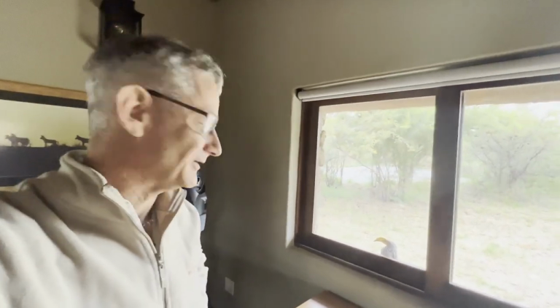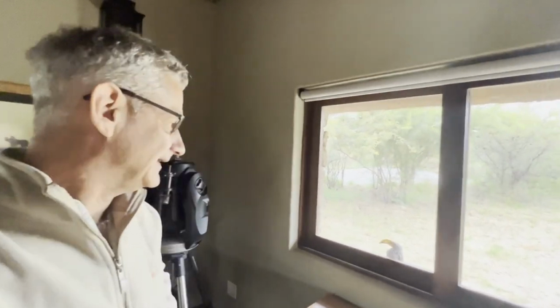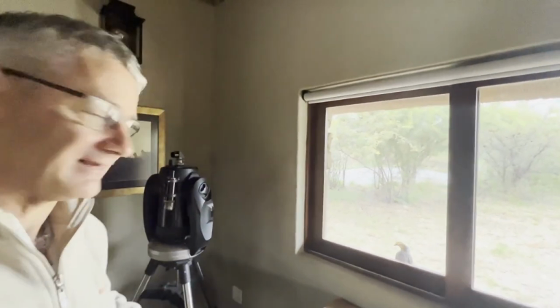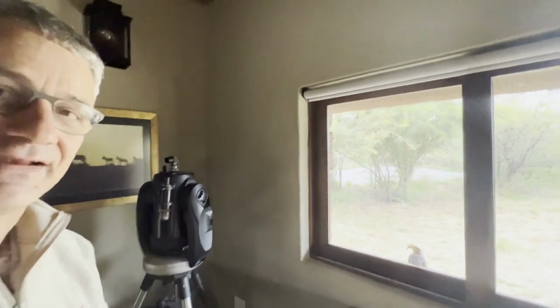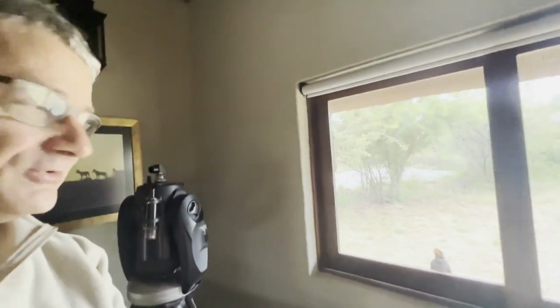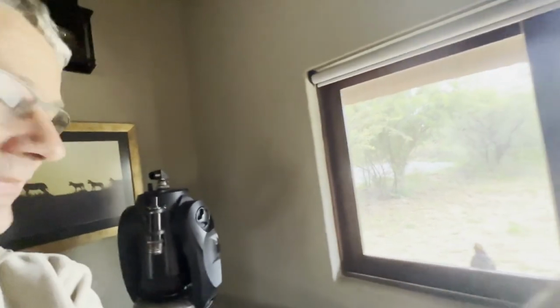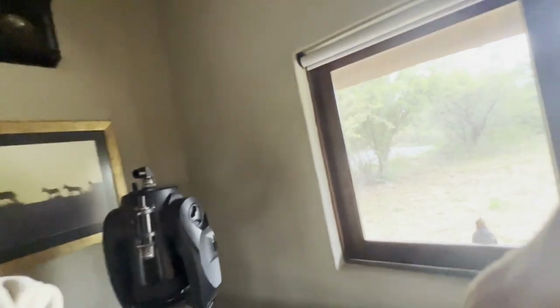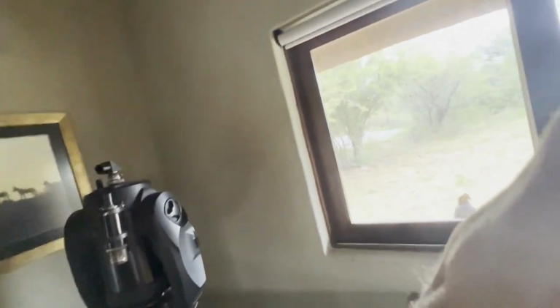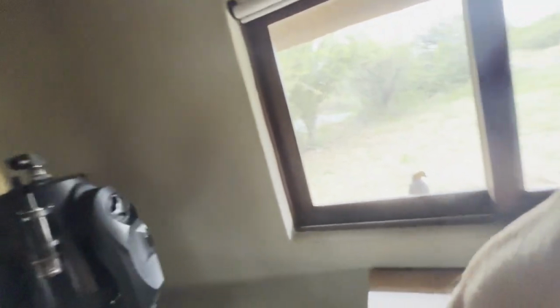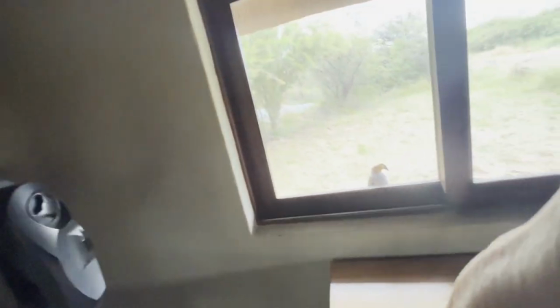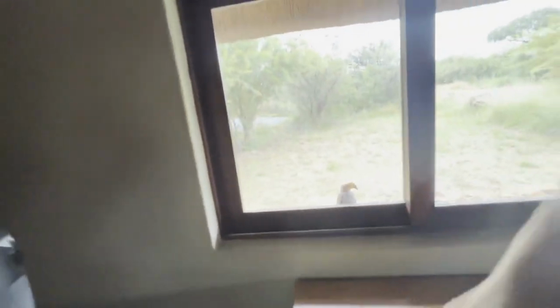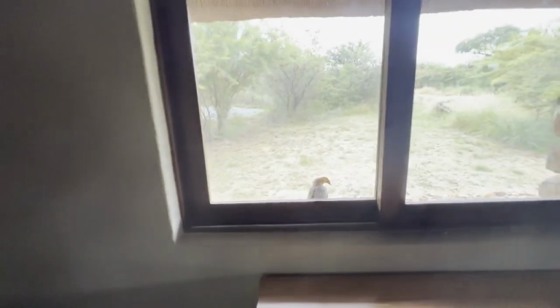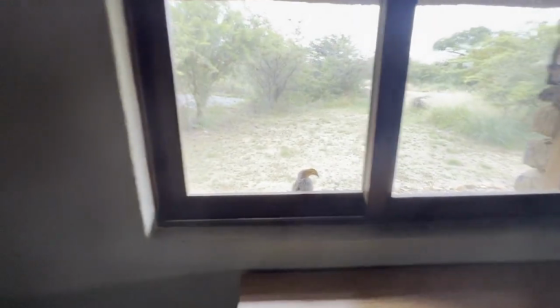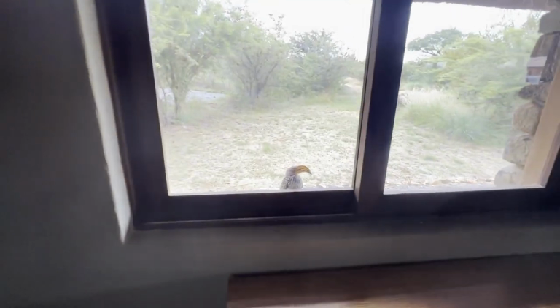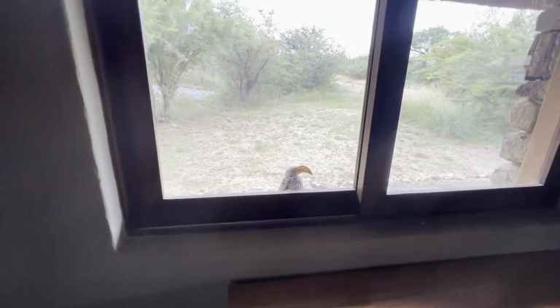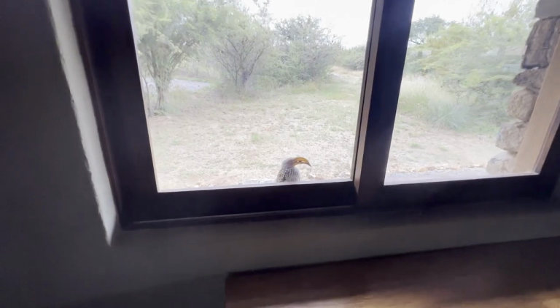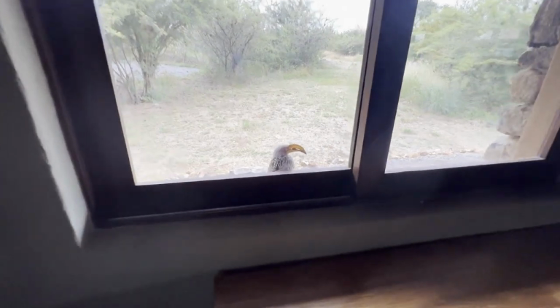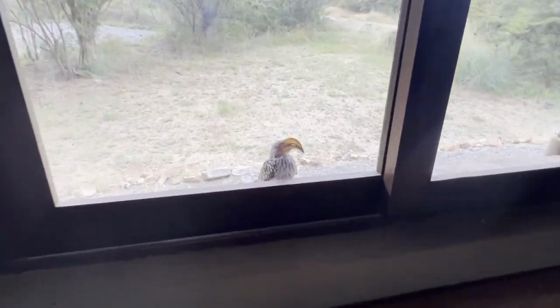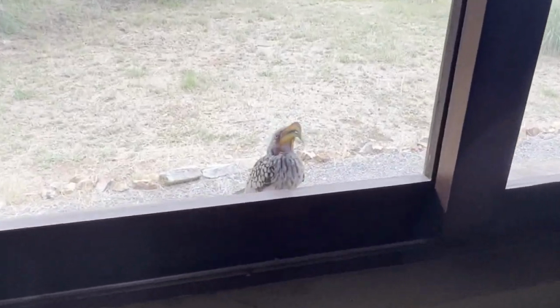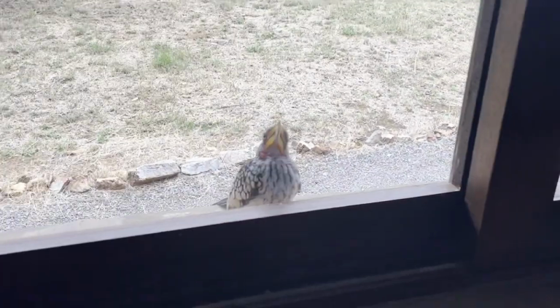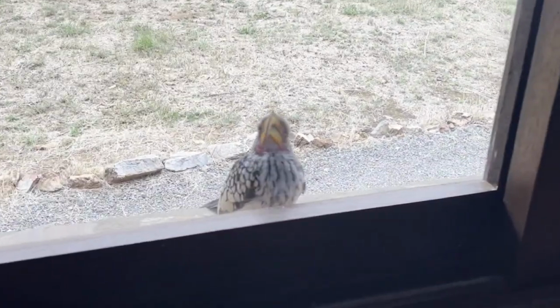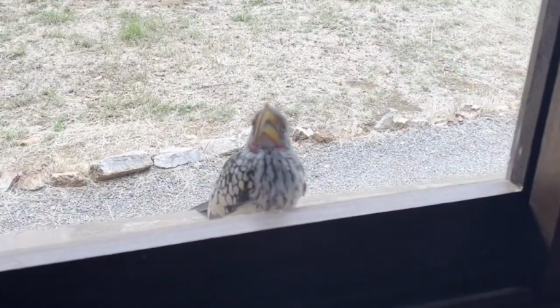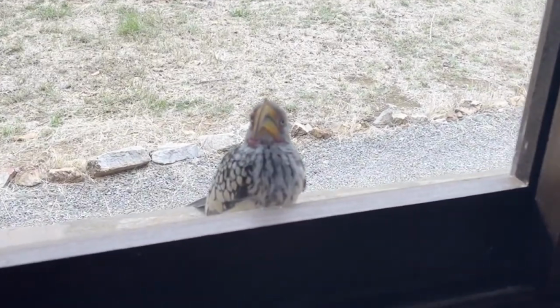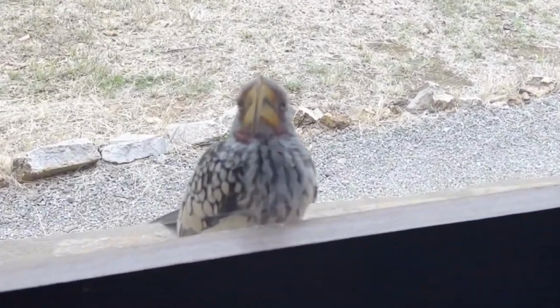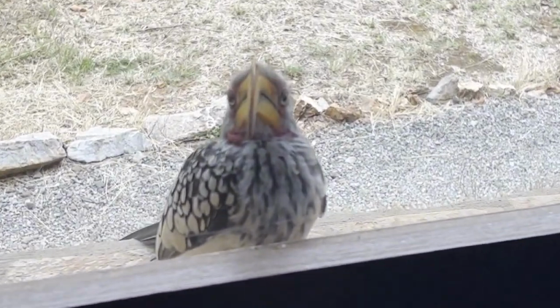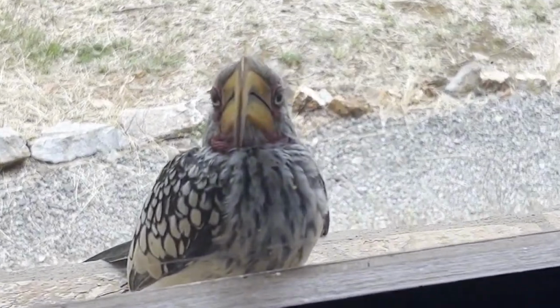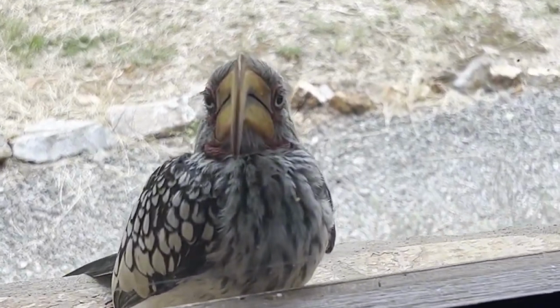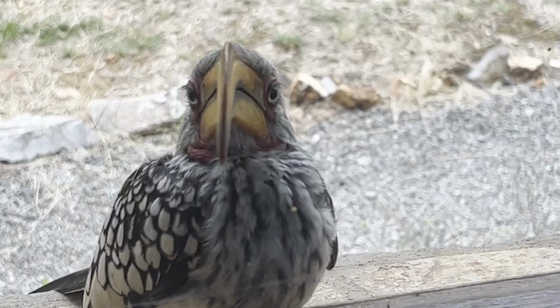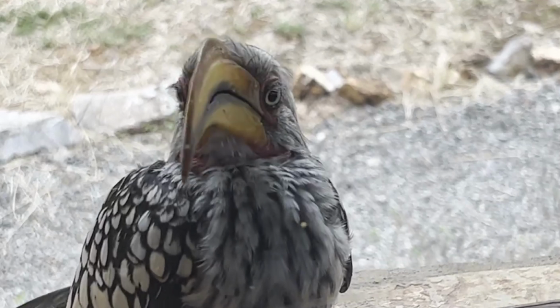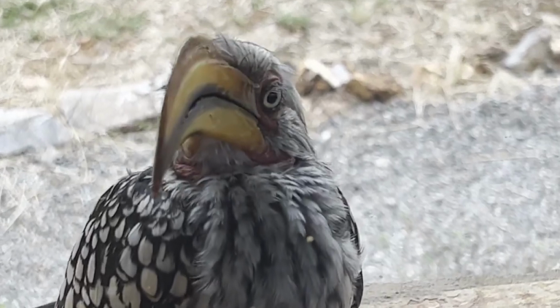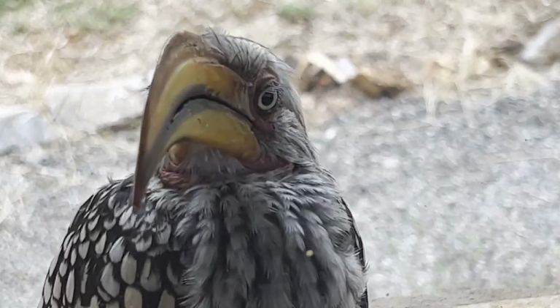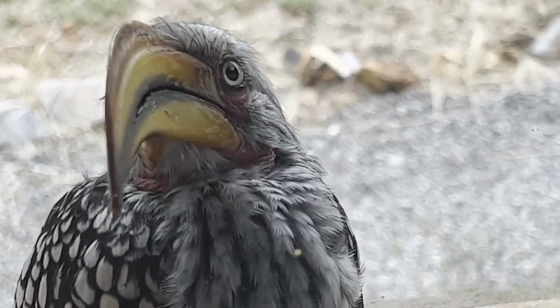So let's say hello to him. Let's get closer. Let's see if he allows me to go close. Hello. Wonderful bird.